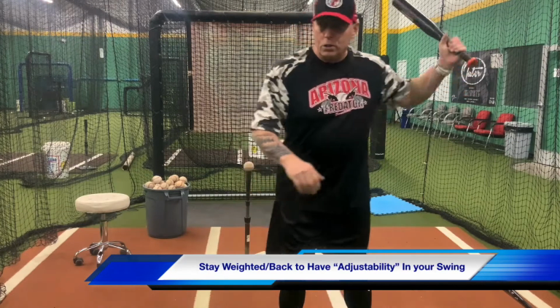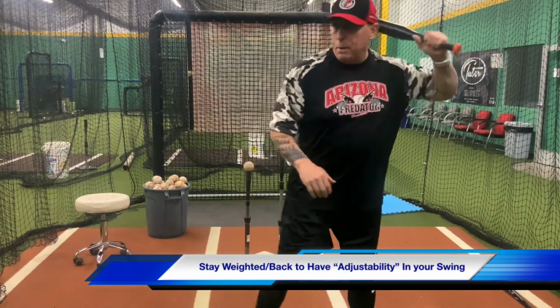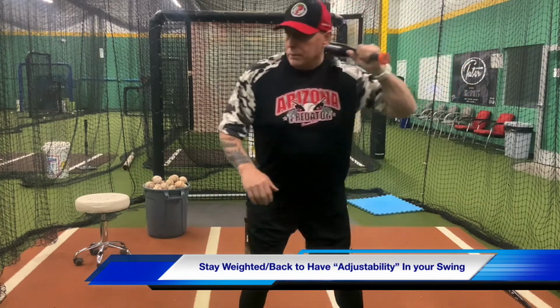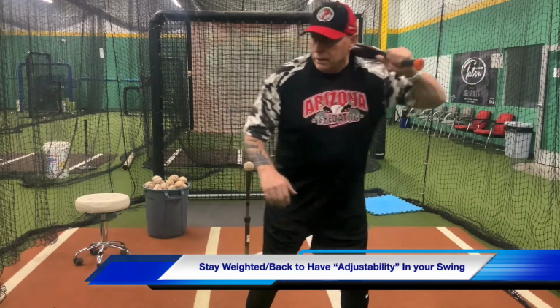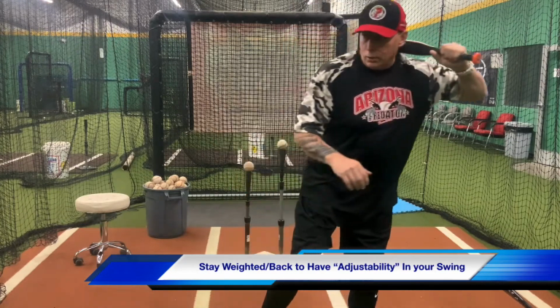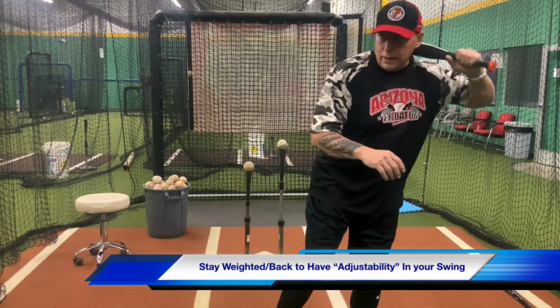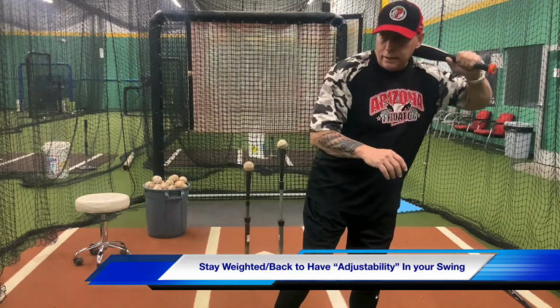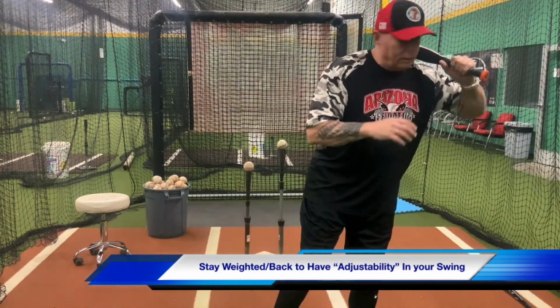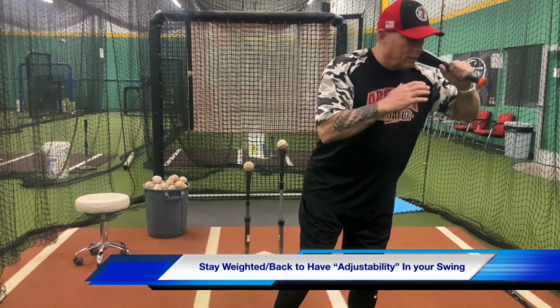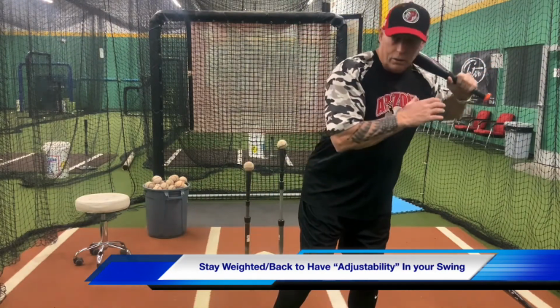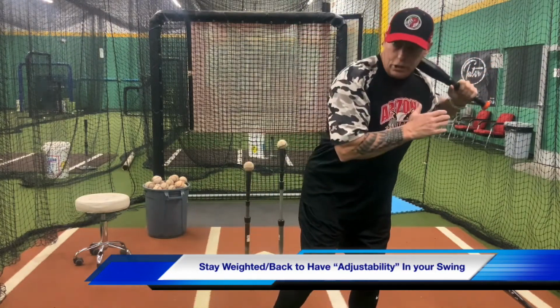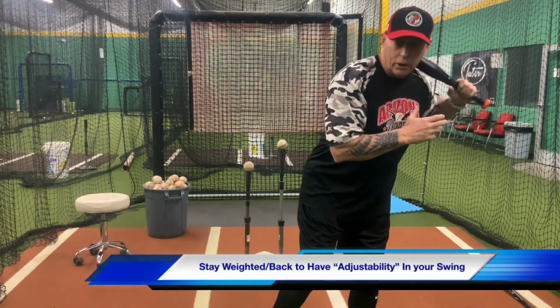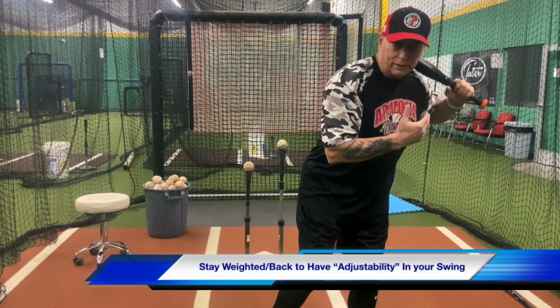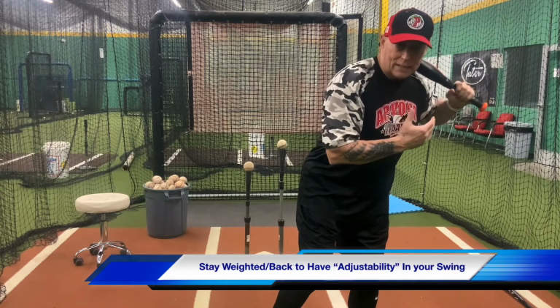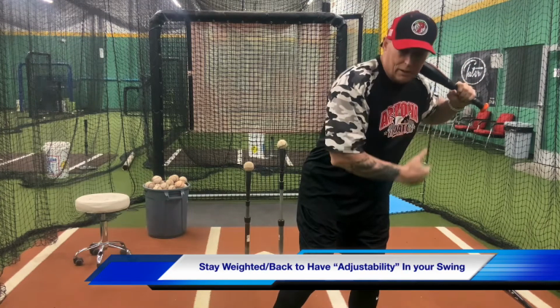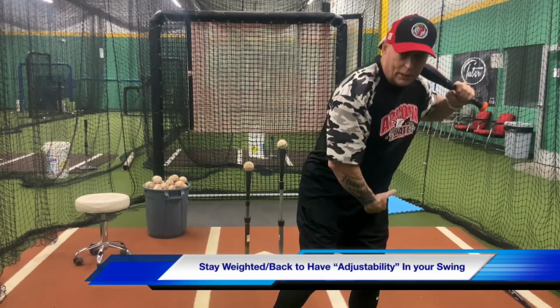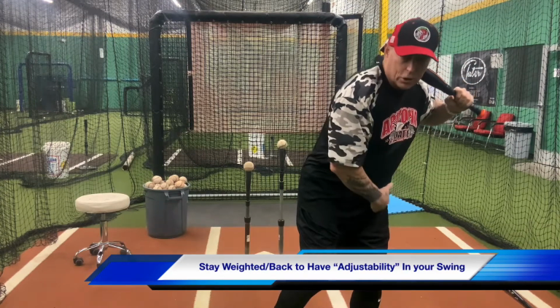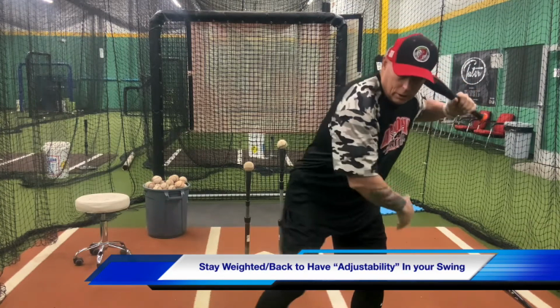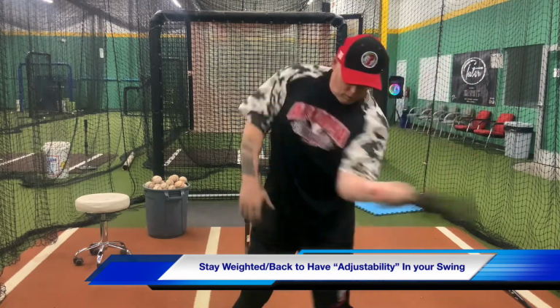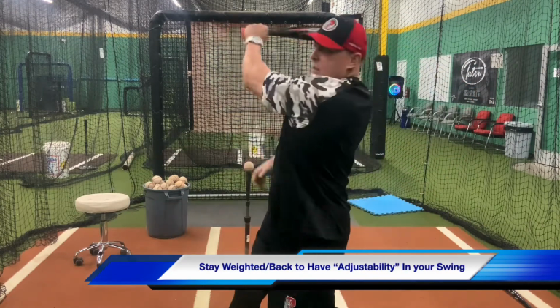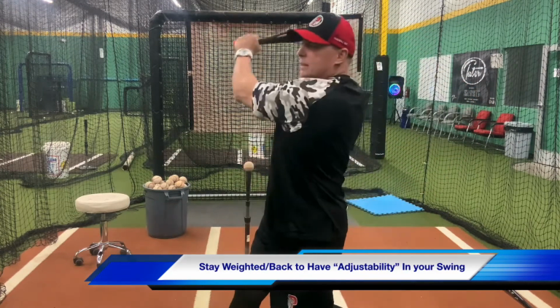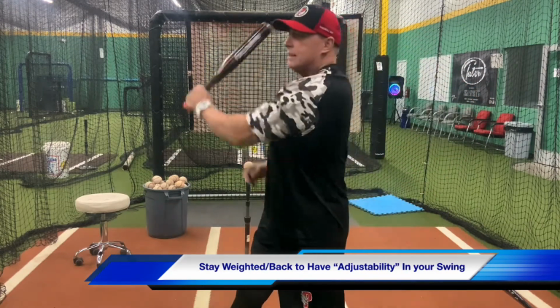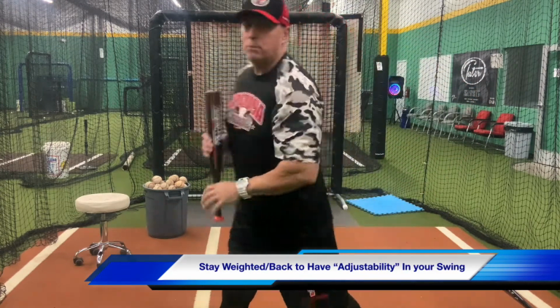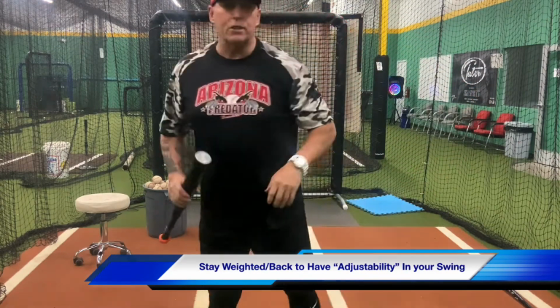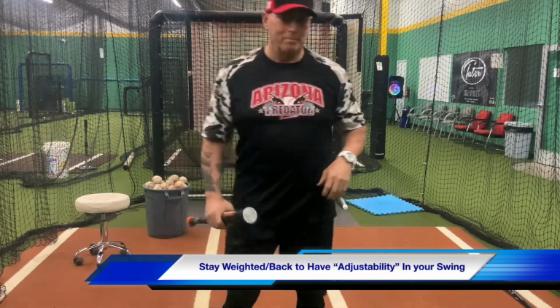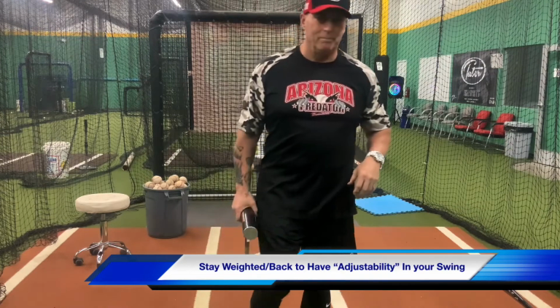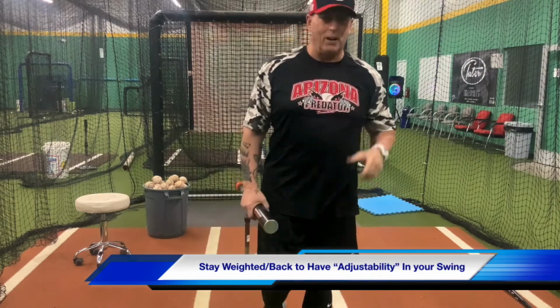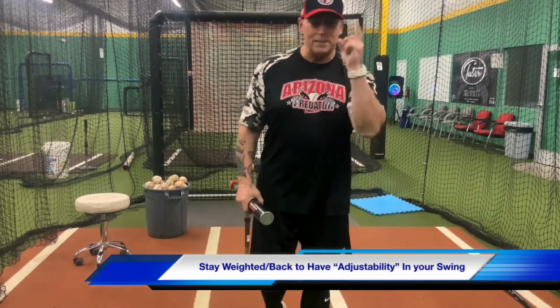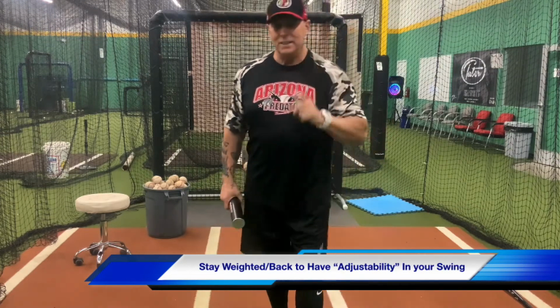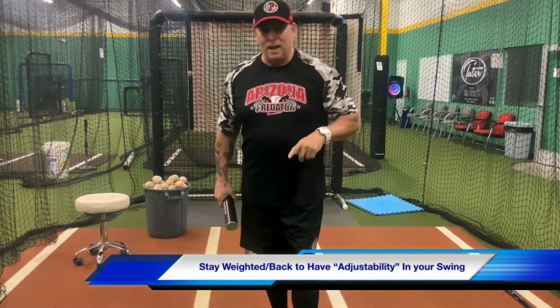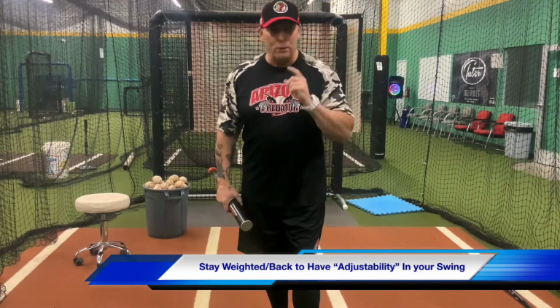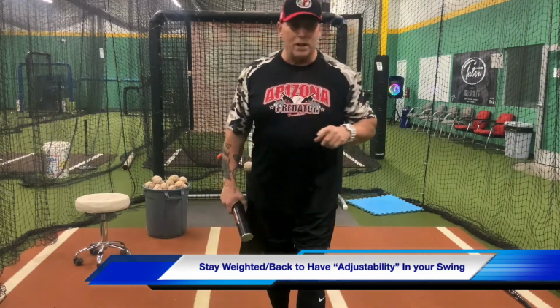So remember: create a good lag, create a good corner, get on that backside, rear leg torsion, snap through connection. All right guys, have a great week. We'll talk soon.